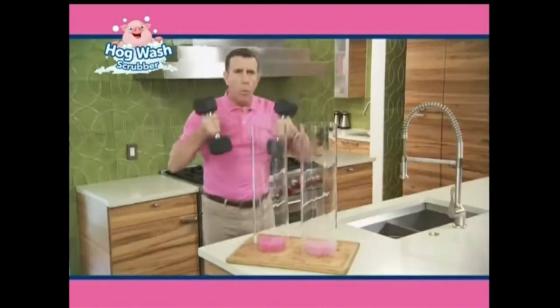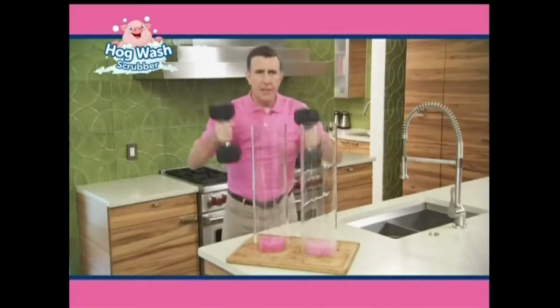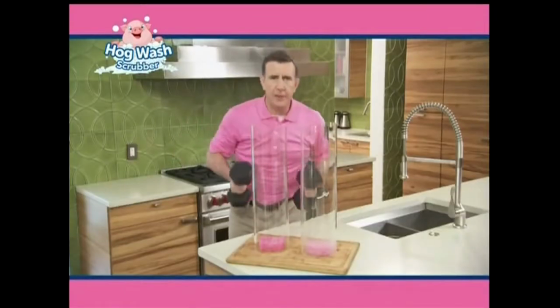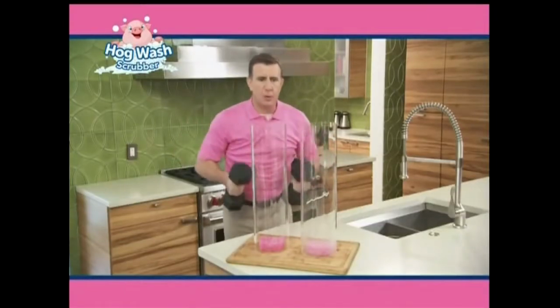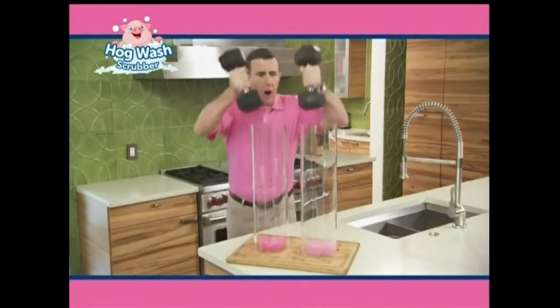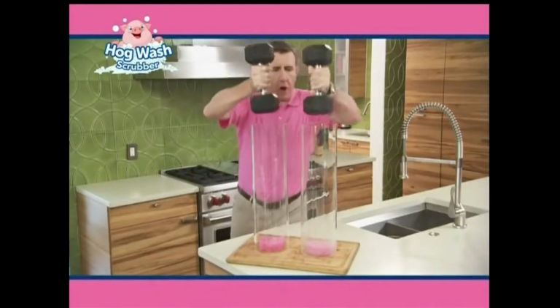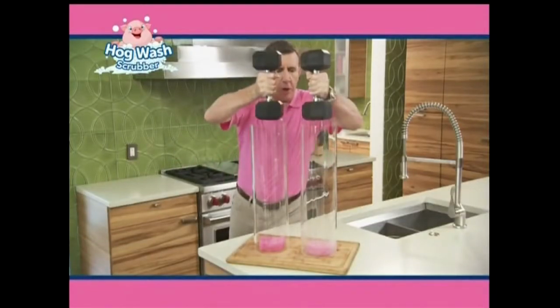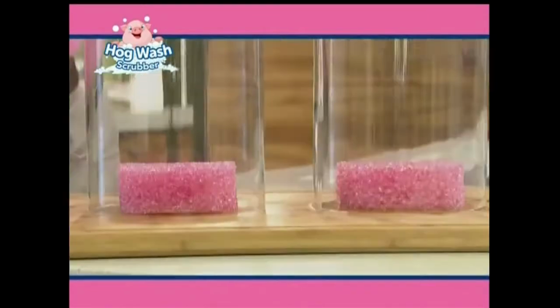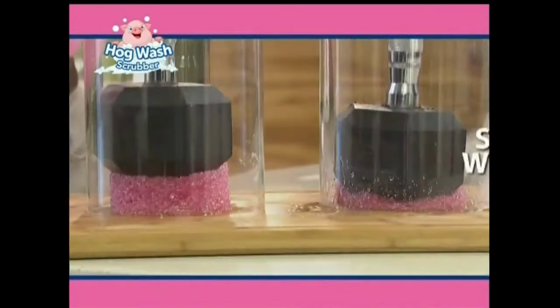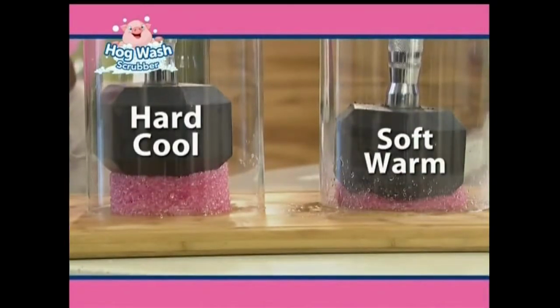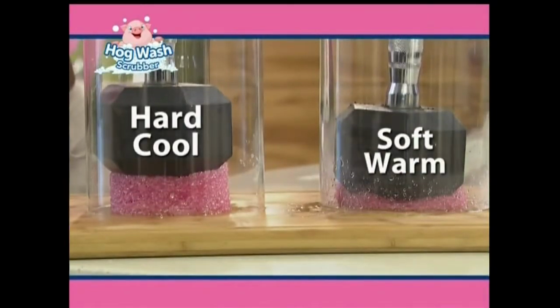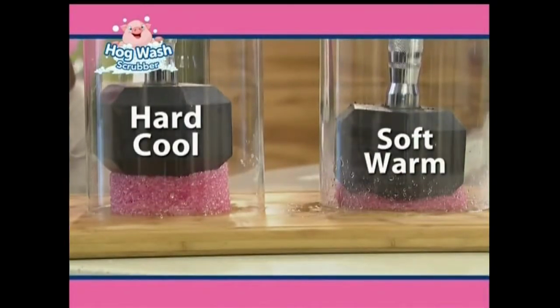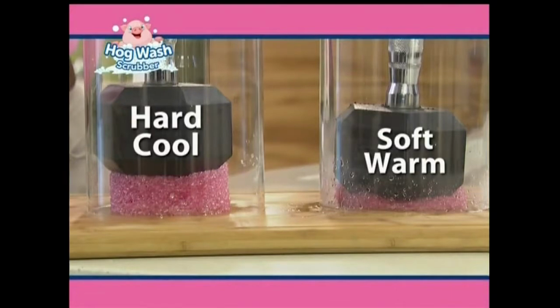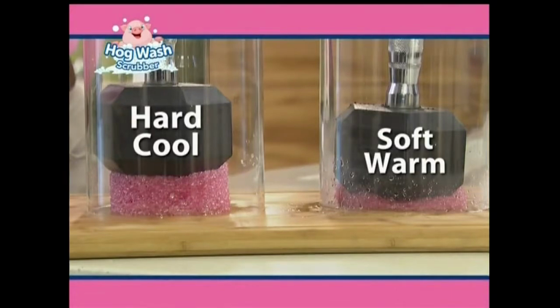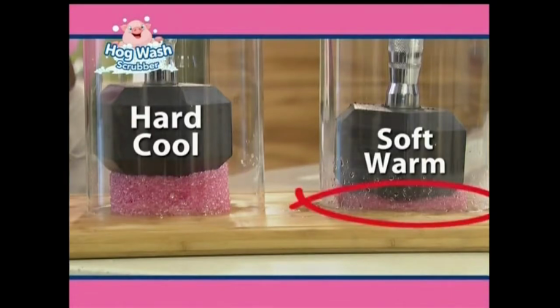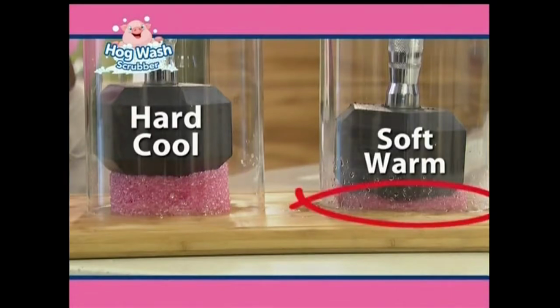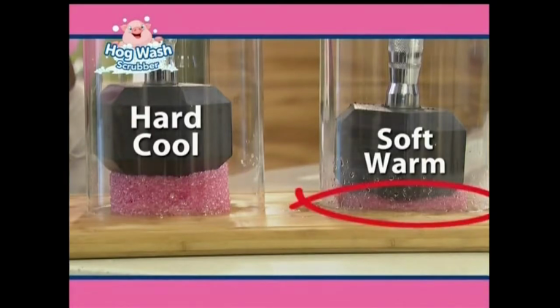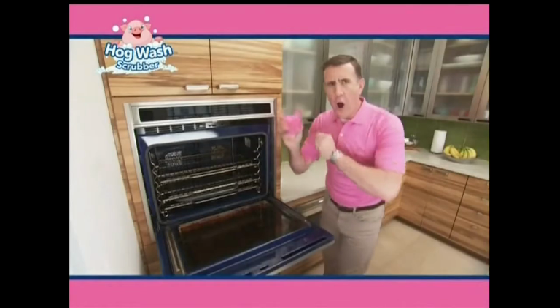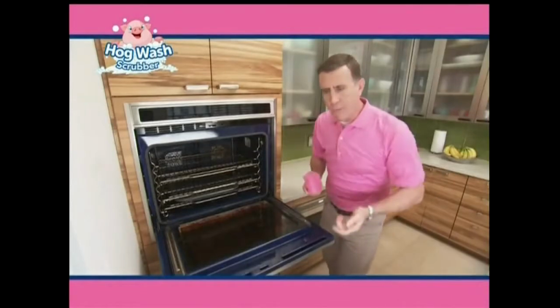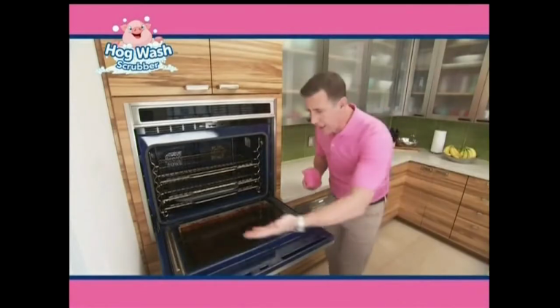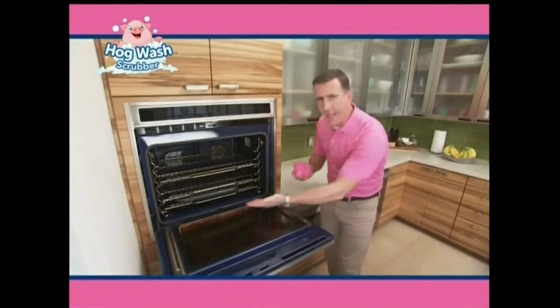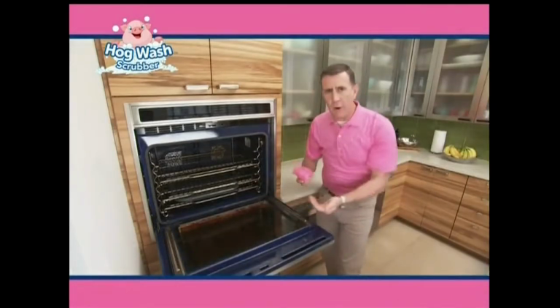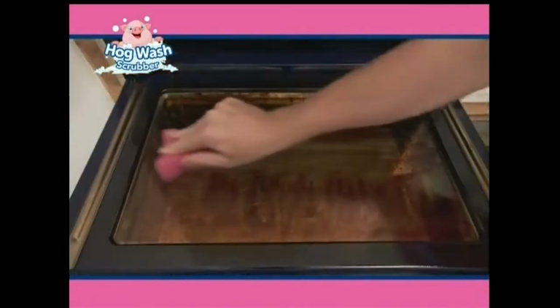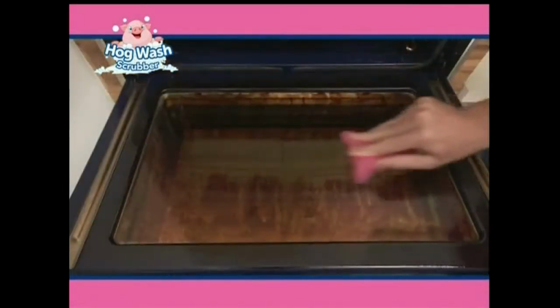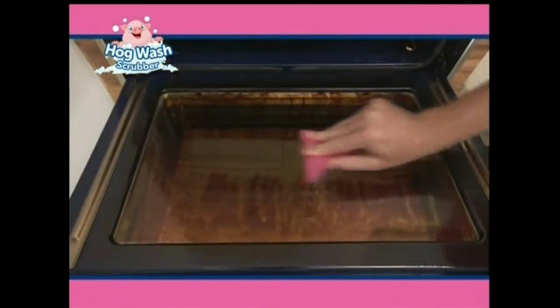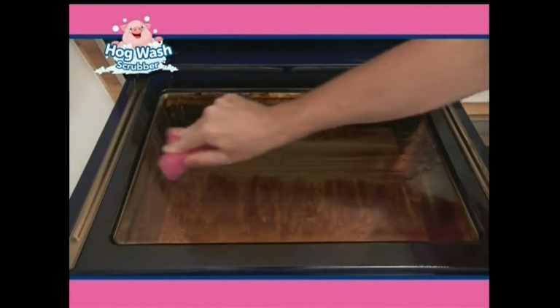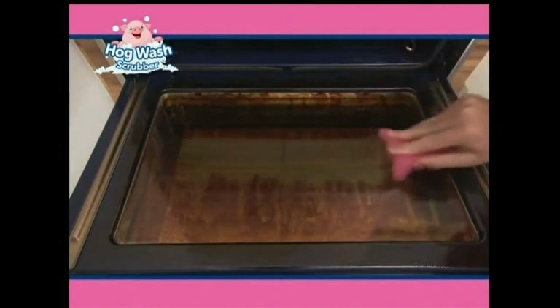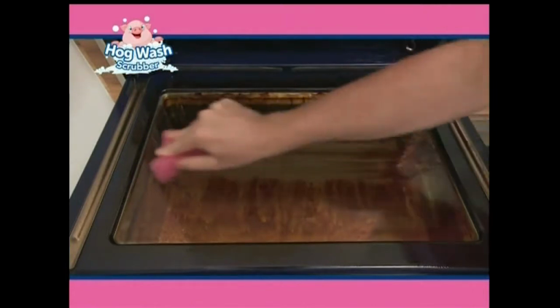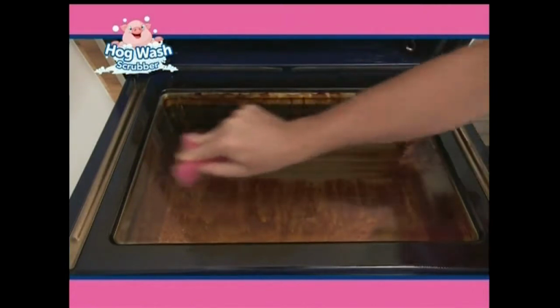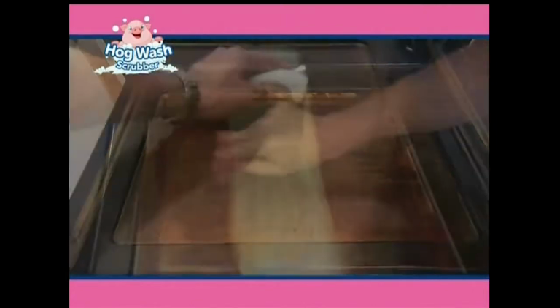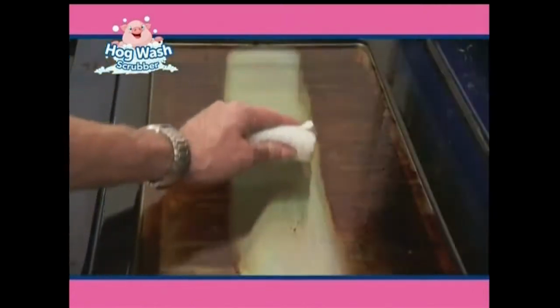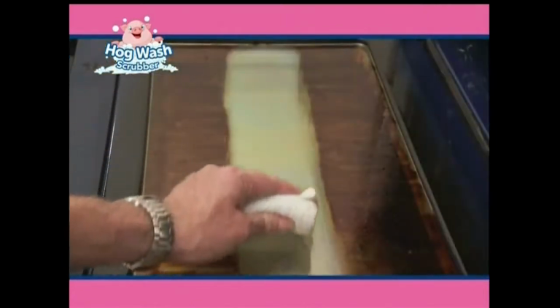Want to see the difference between hot and cold? The right side's hot and the left side's cold. Look at that. The Hogwash makes cleaning an oven door quick and easy. It cuts through the grease and the grime in years of buildup.